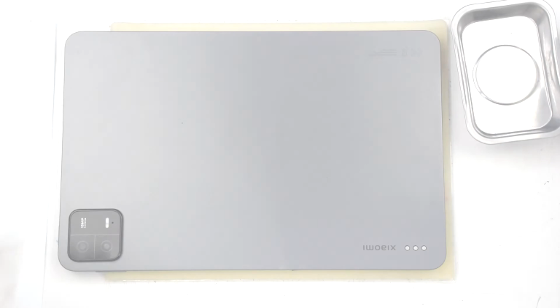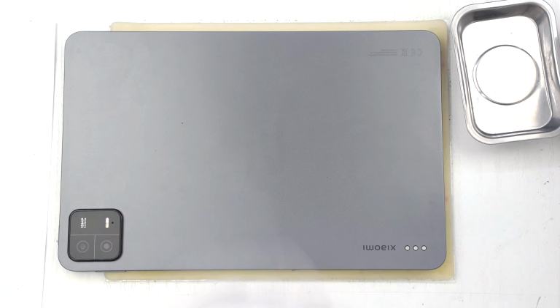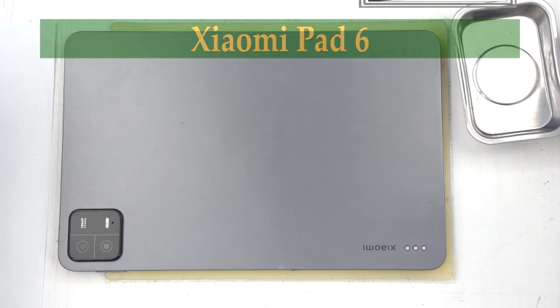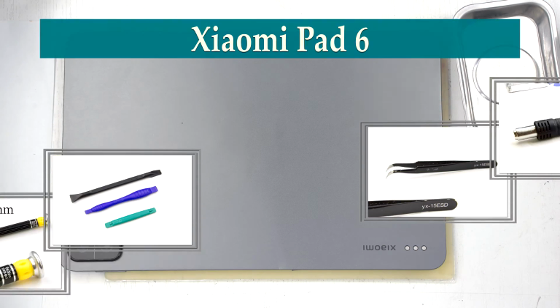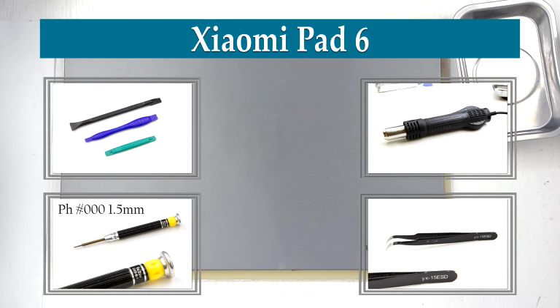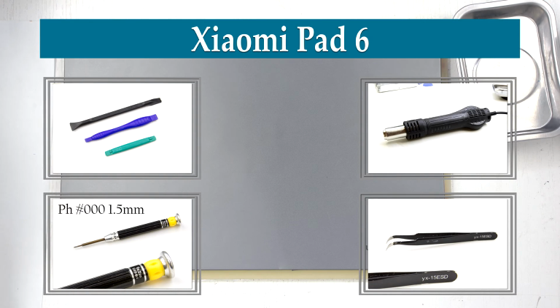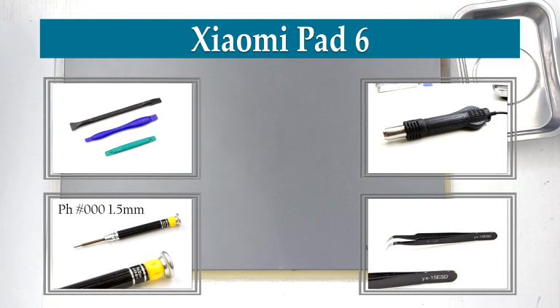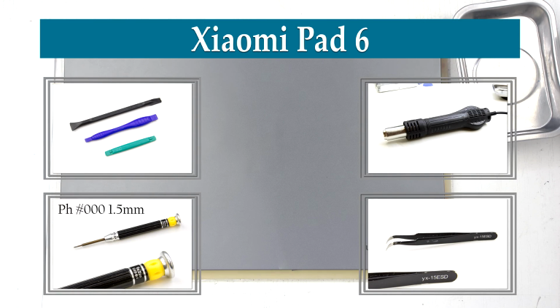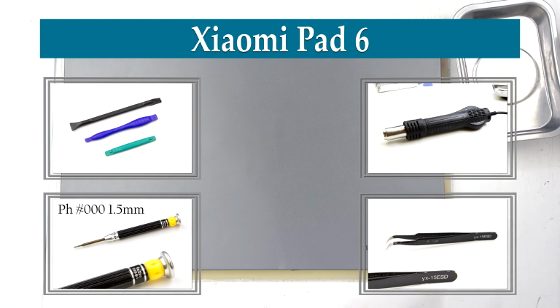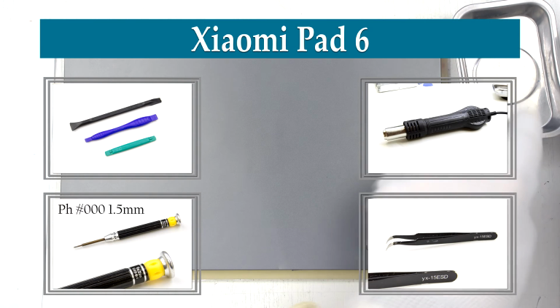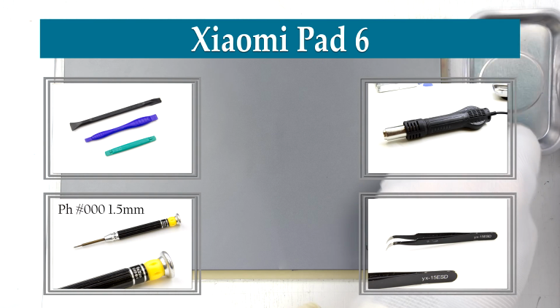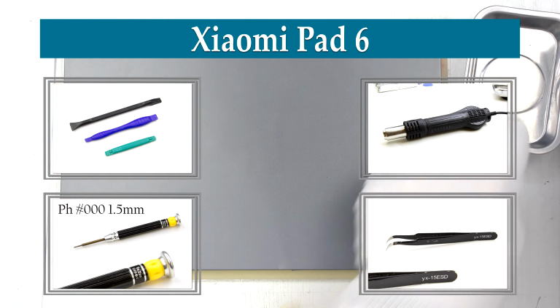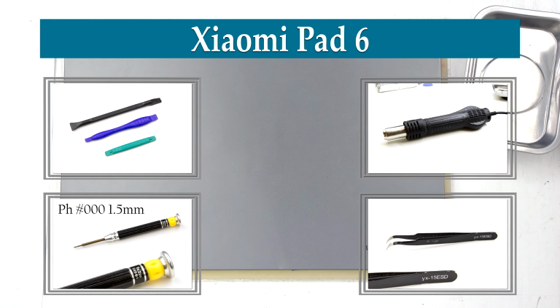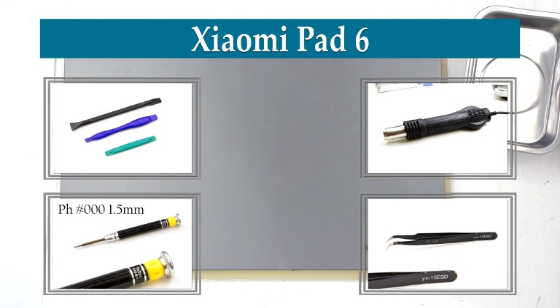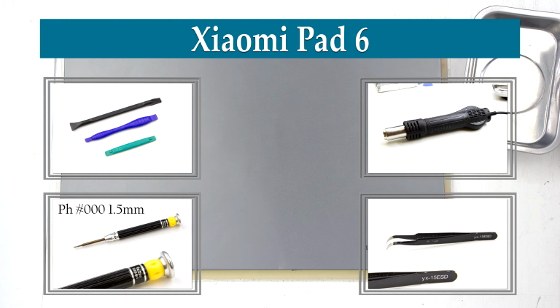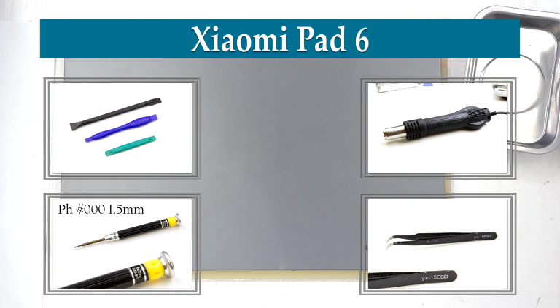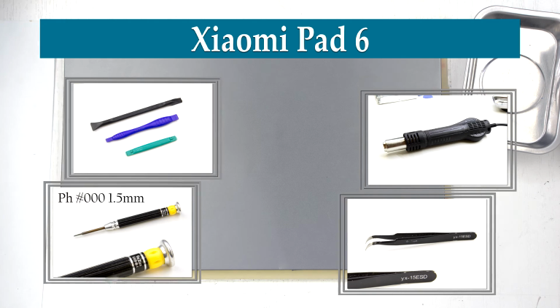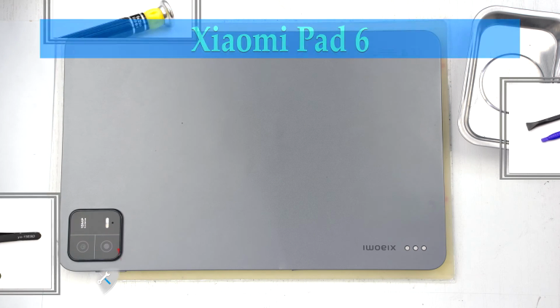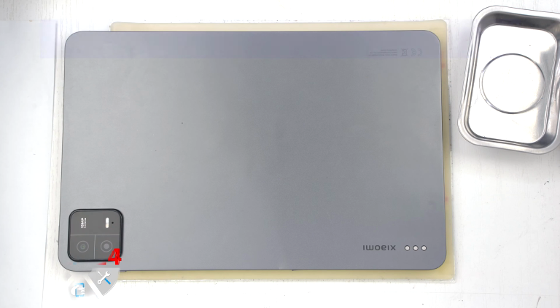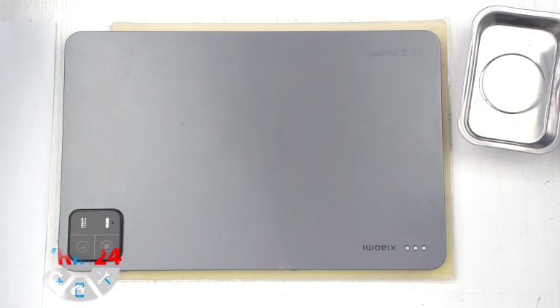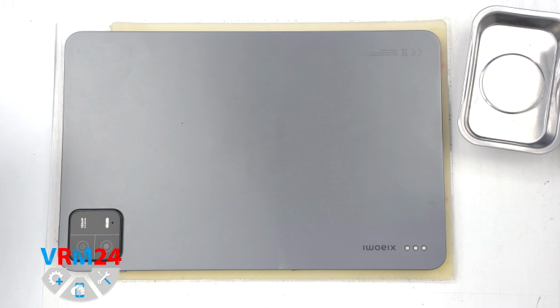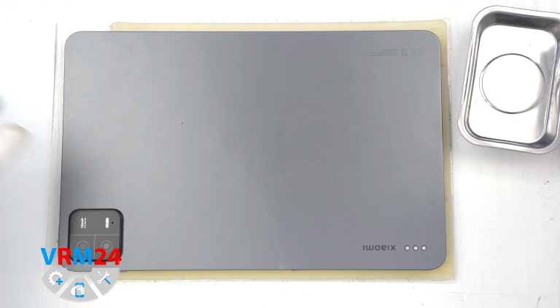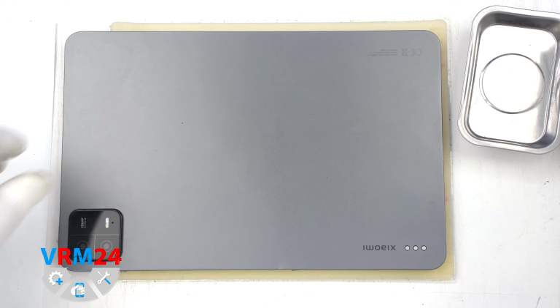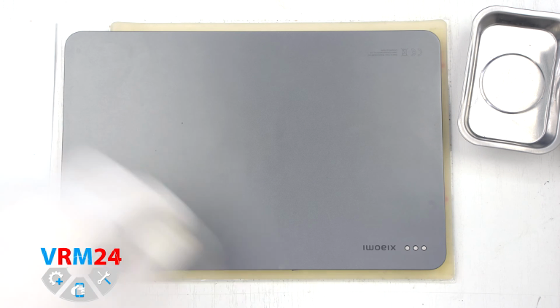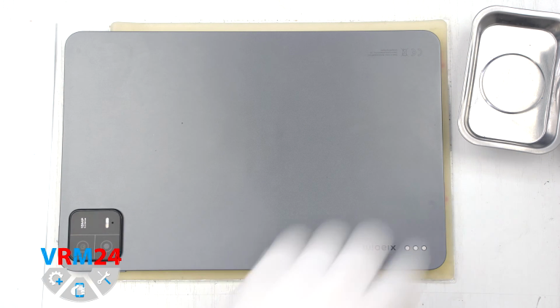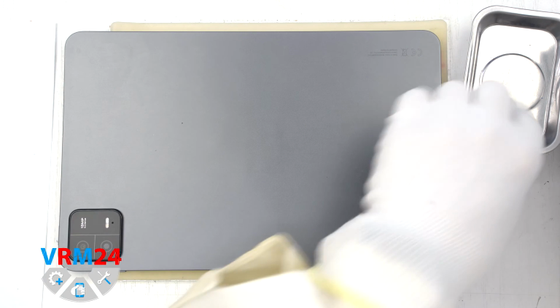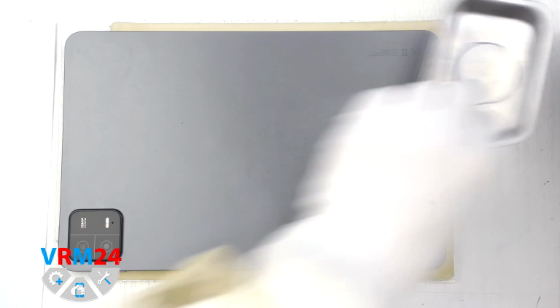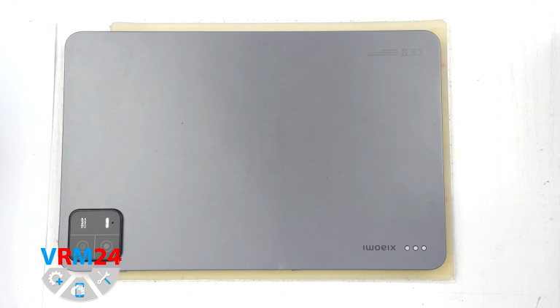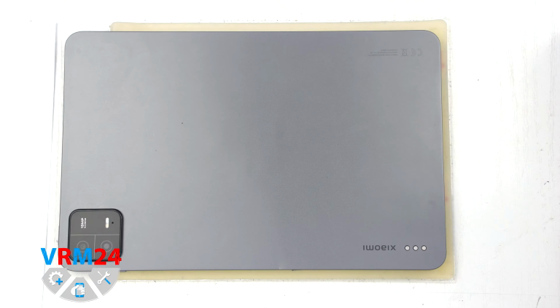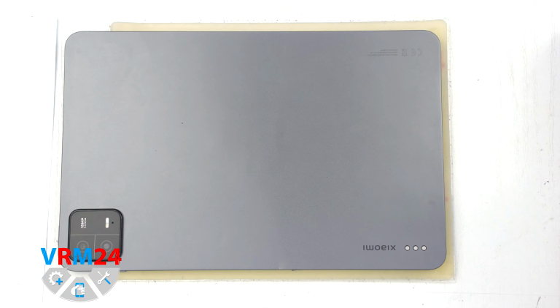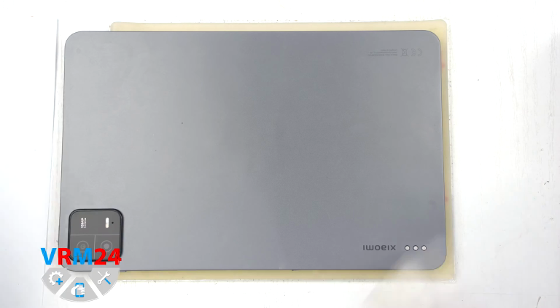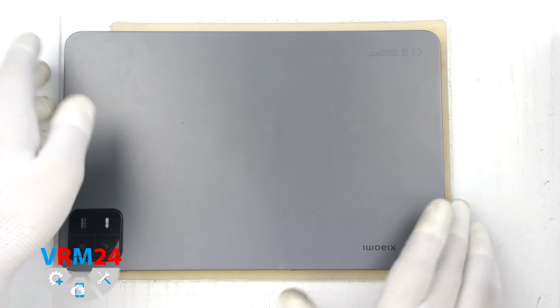Hey guys, you are on VarioM24.com and today we are going to assemble the Xiaomi Pad 6 with an 11-inch display.